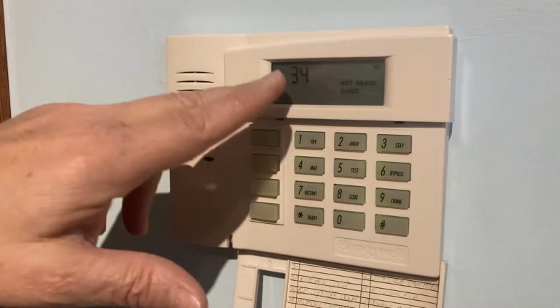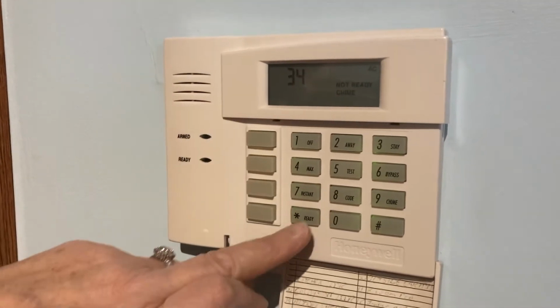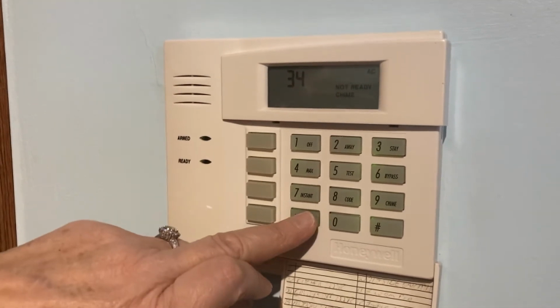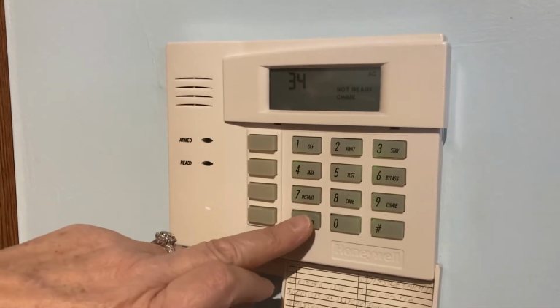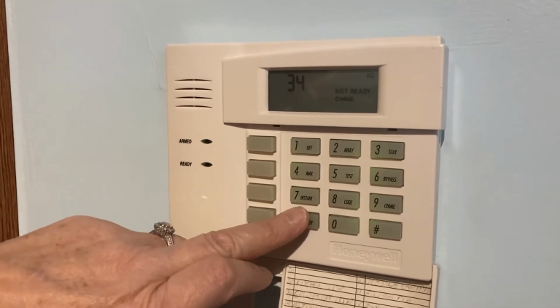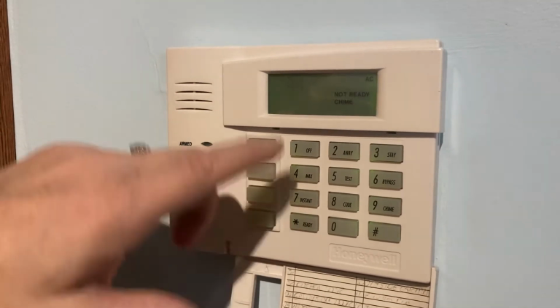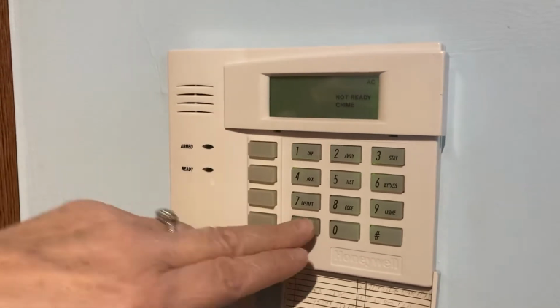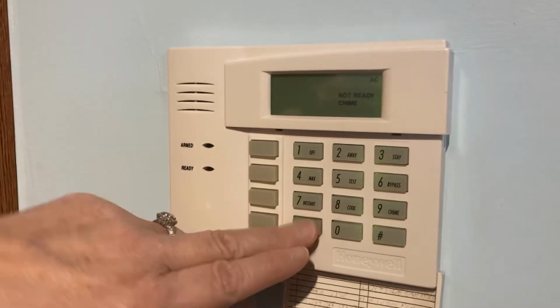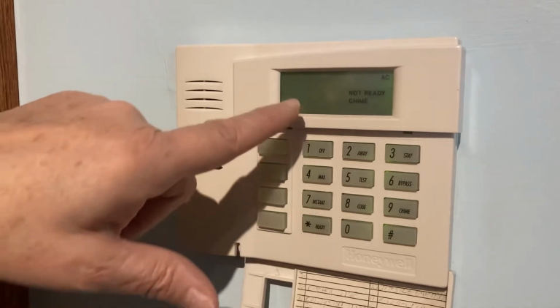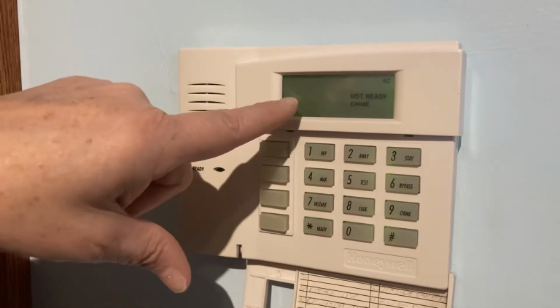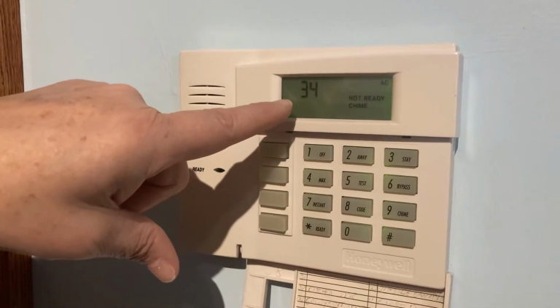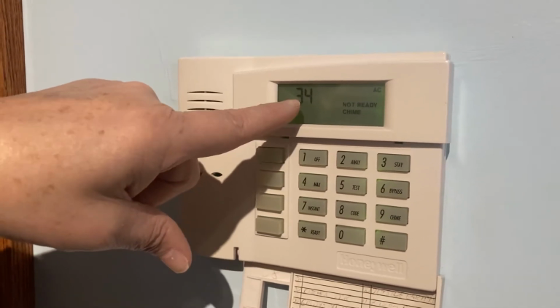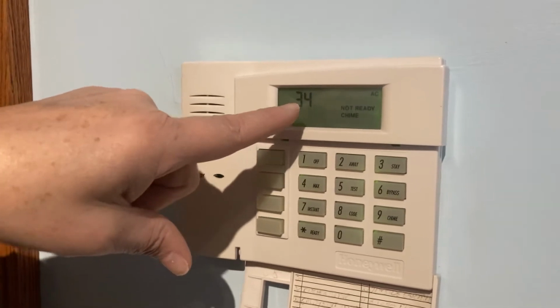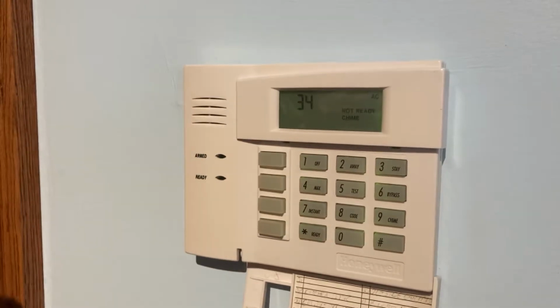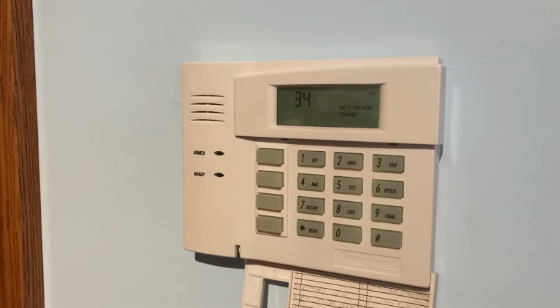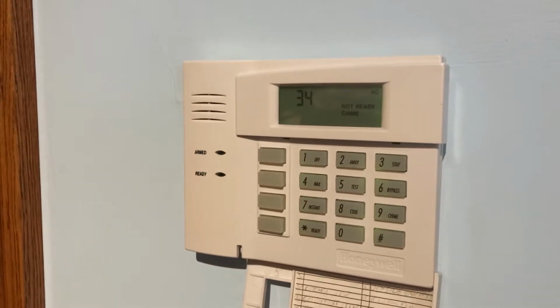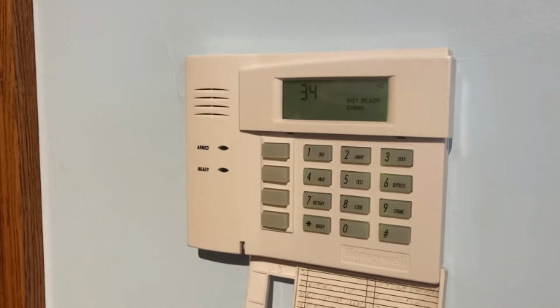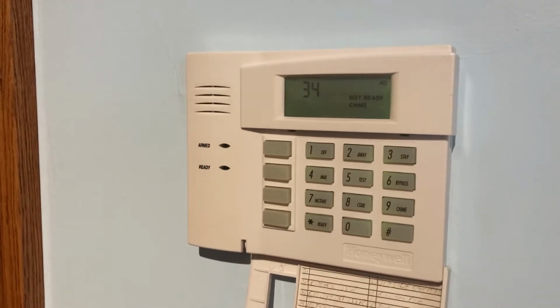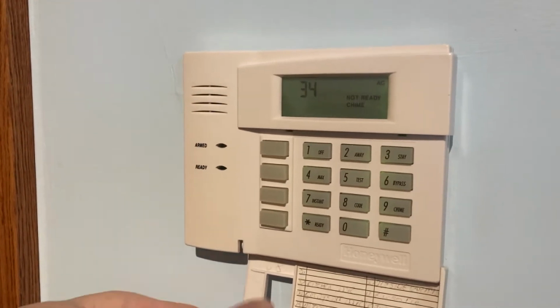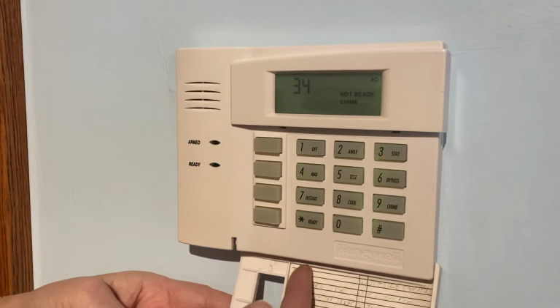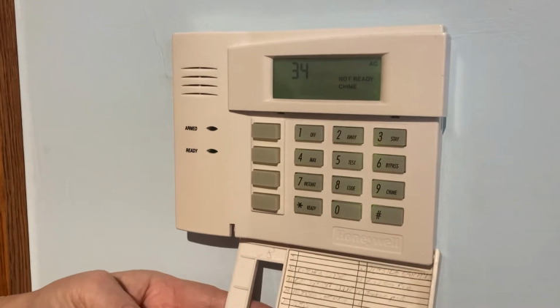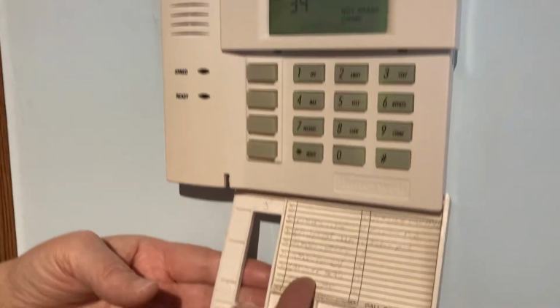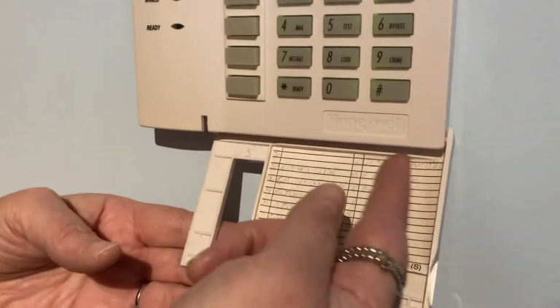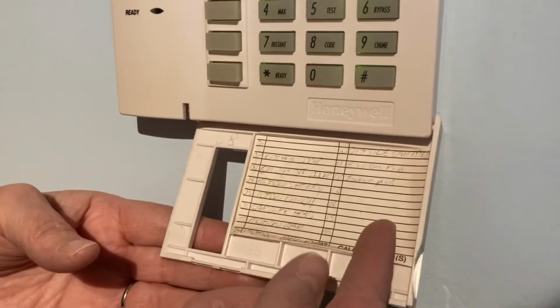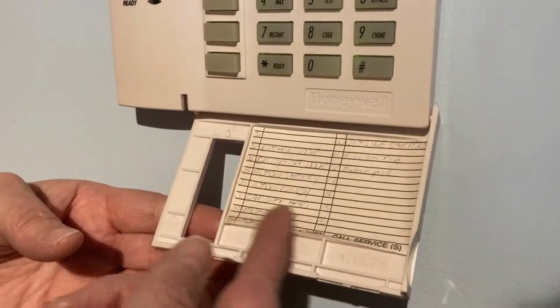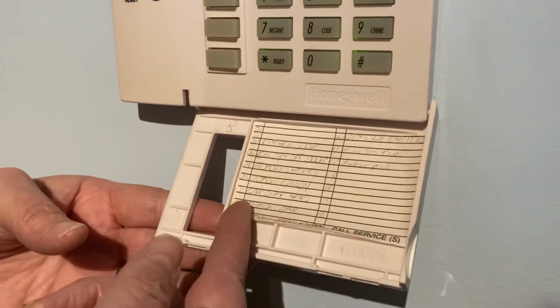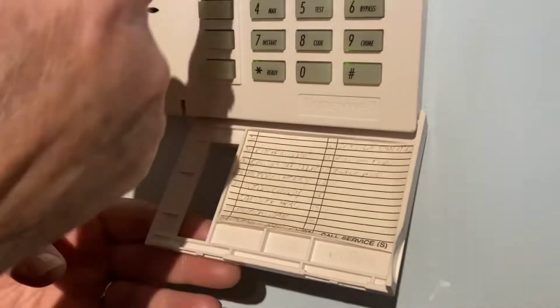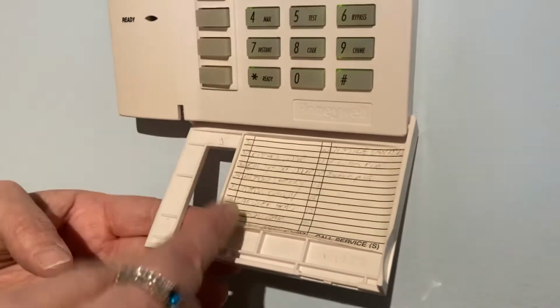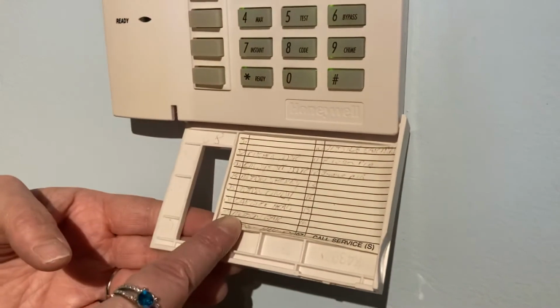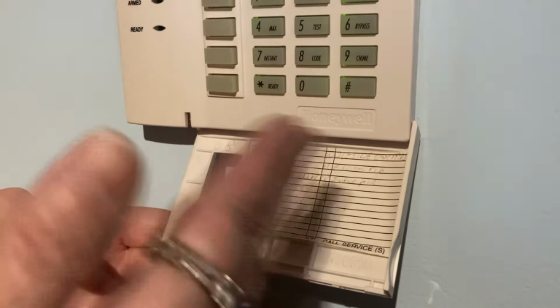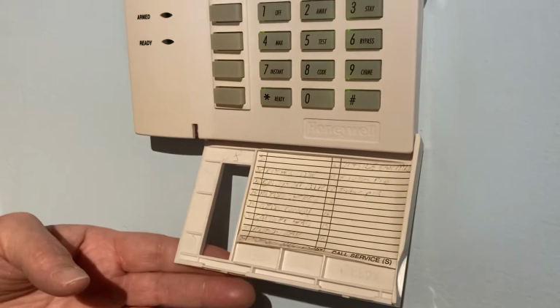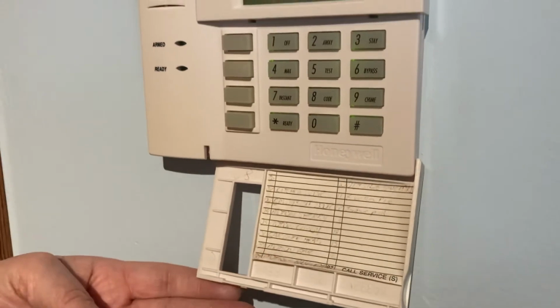If you push the star key one time, it will start showing you the area that is not ready to turn on. You'll have a zone list written out here that will tell you what that number means and where that area is.